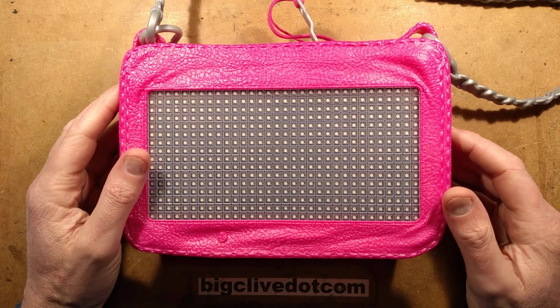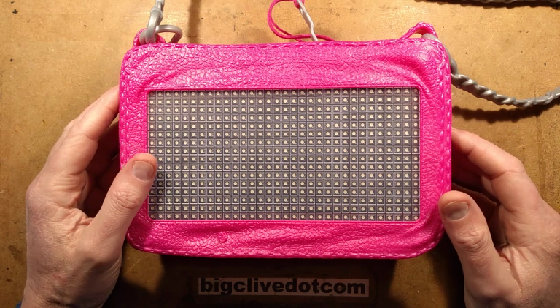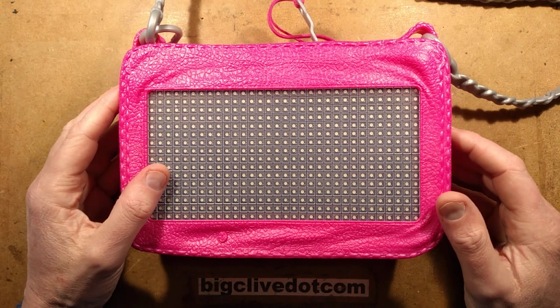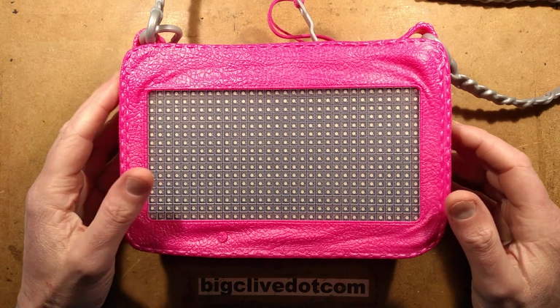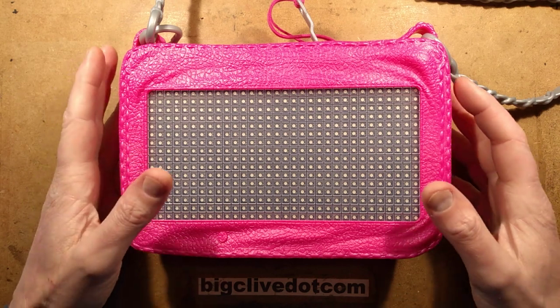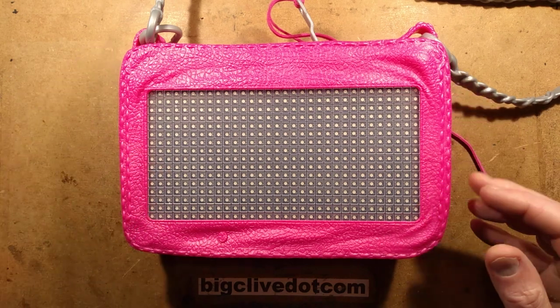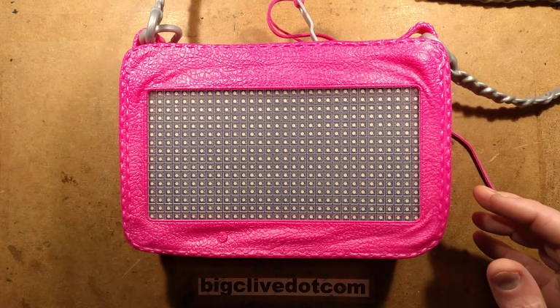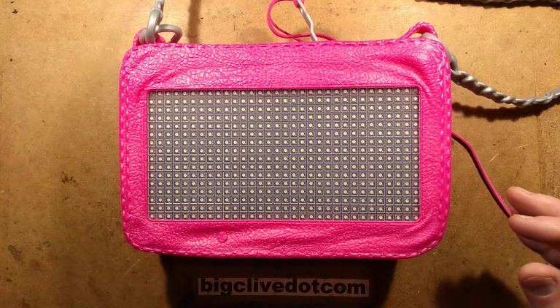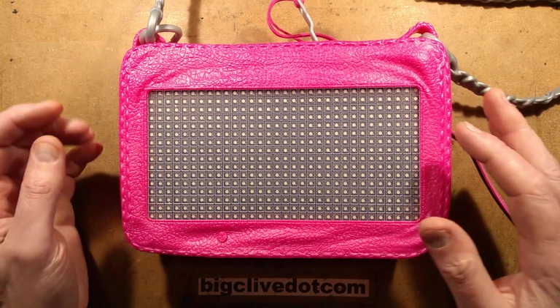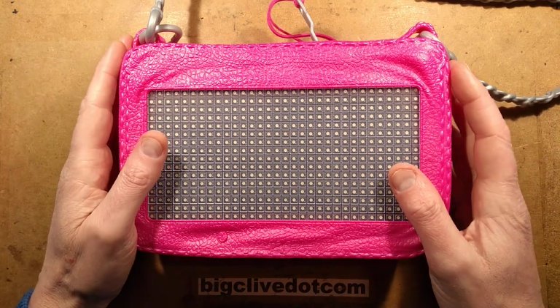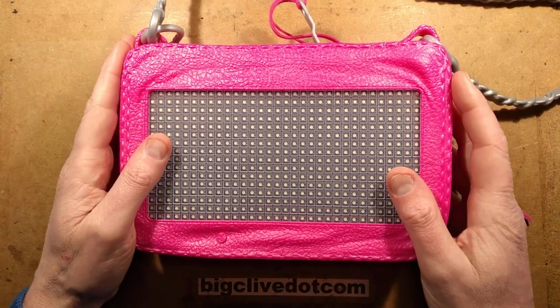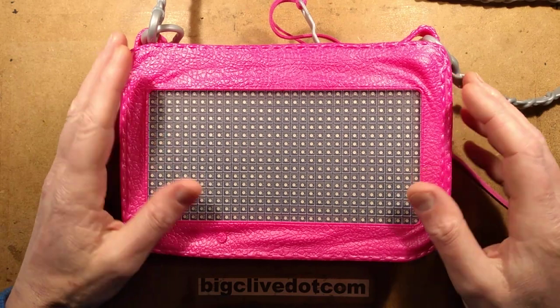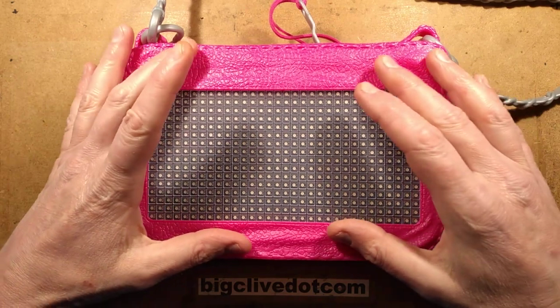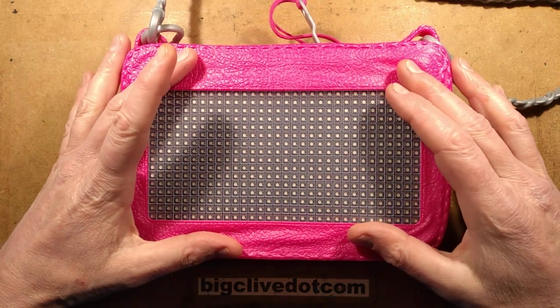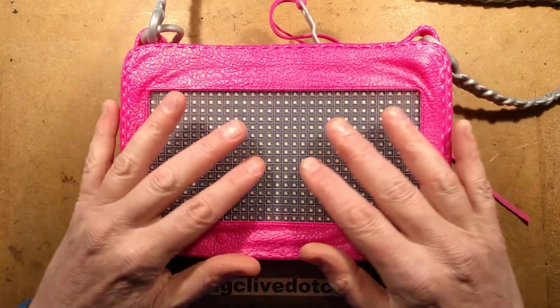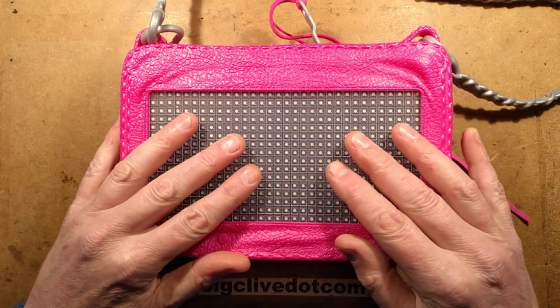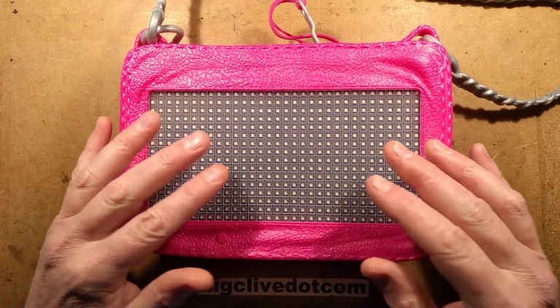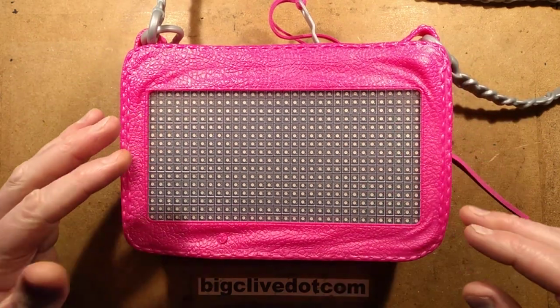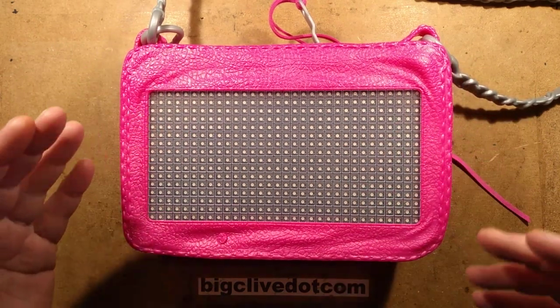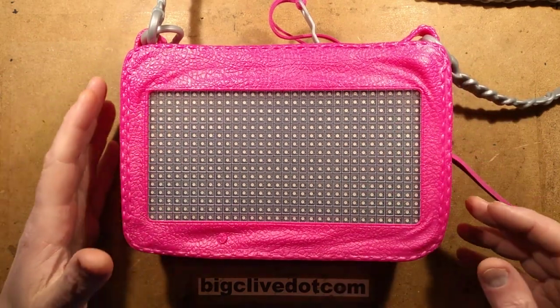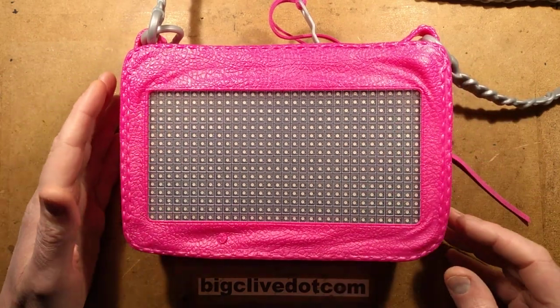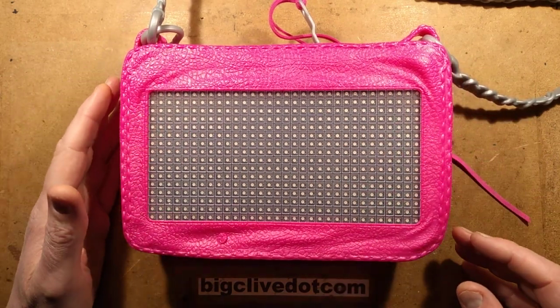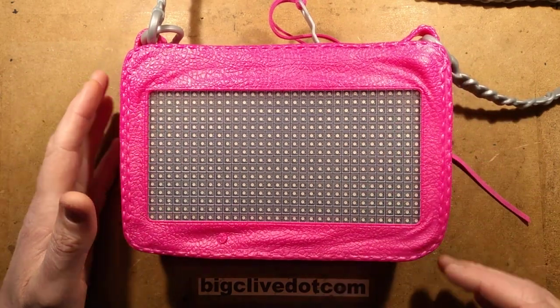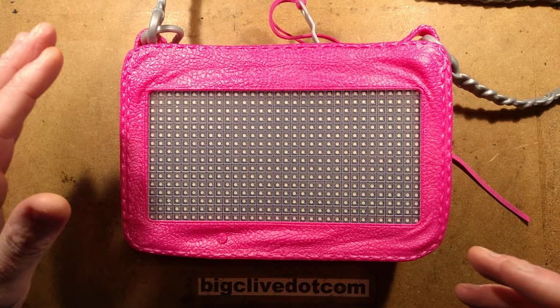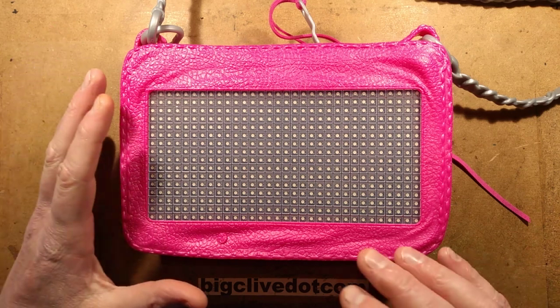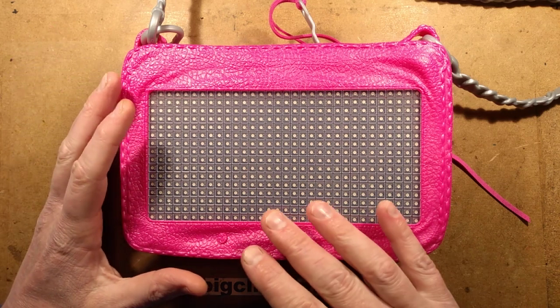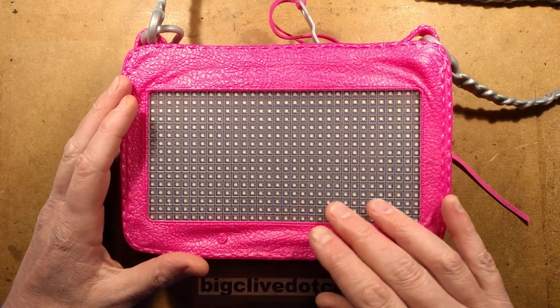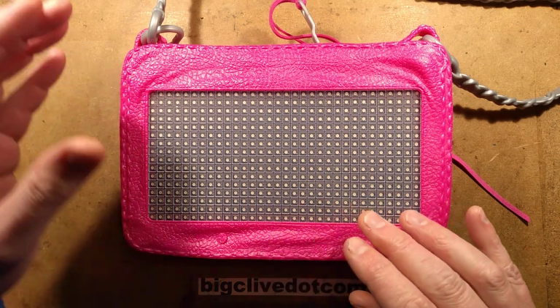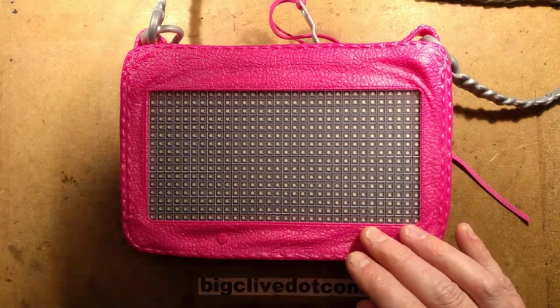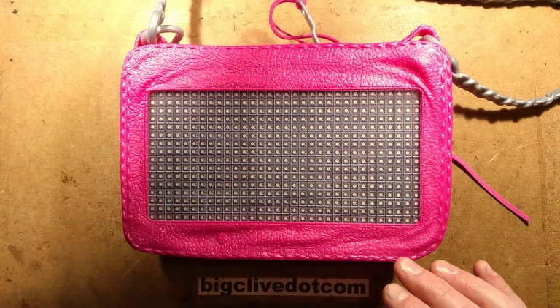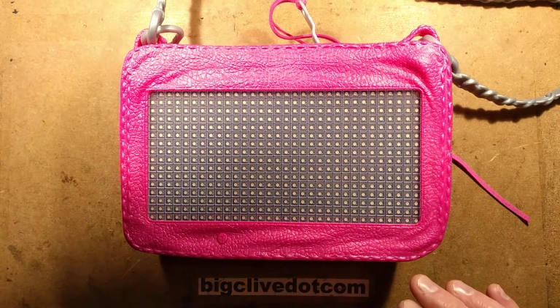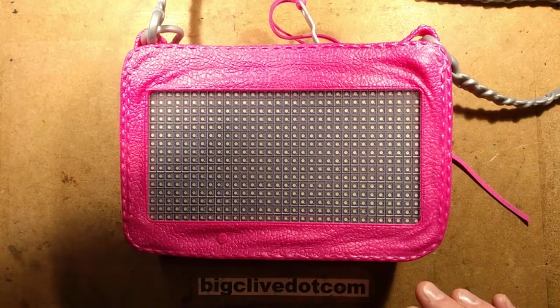Do you like my new handbag? This was actually recommended by Mike of Mike's Electric Stuff. He said it's pink, it's got electronics in it — it sounds just the thing for your channel. So before we go any further, I'm going to show you what this does, and to do that I'm going to have to turn the light off here.